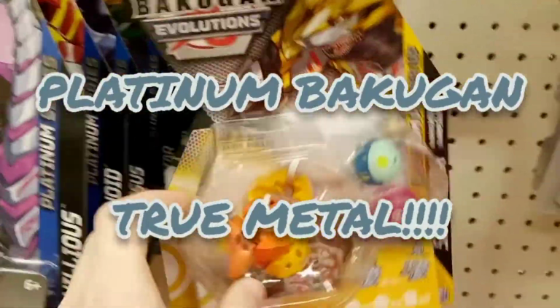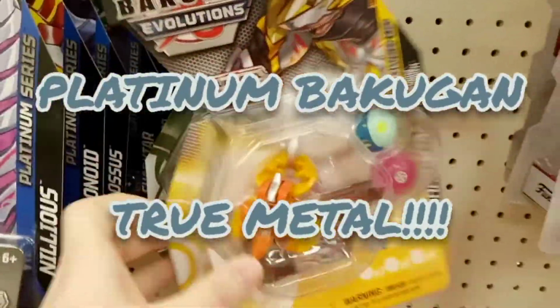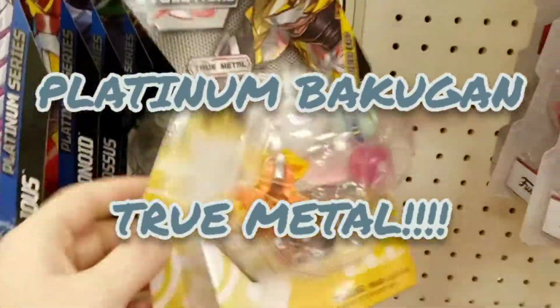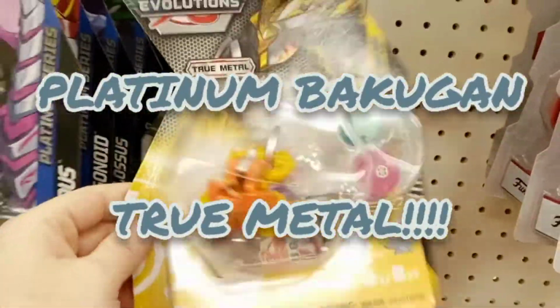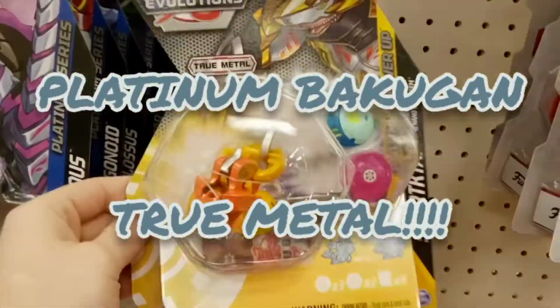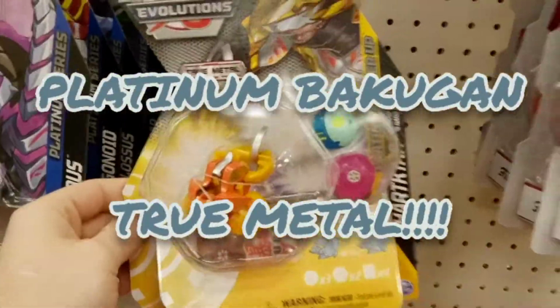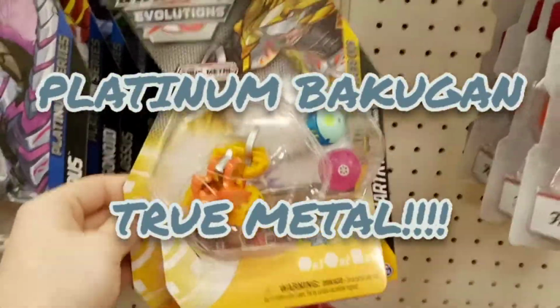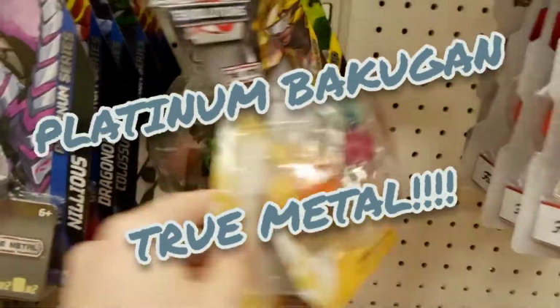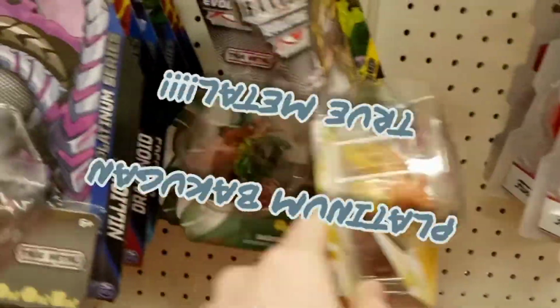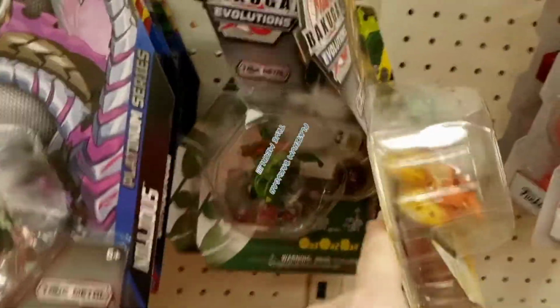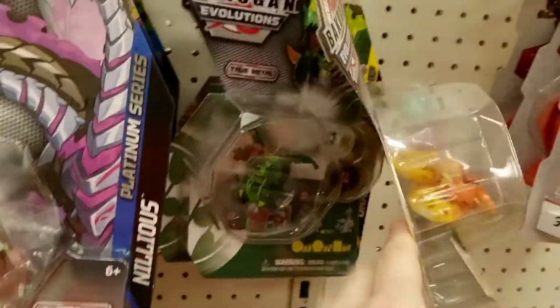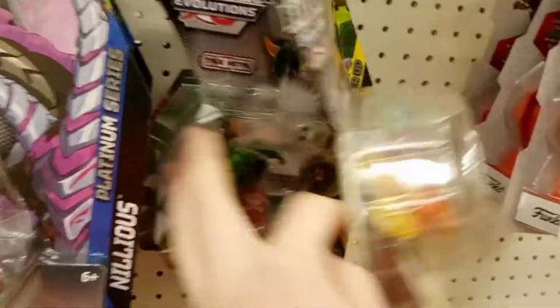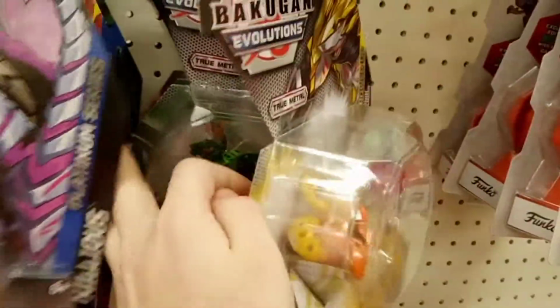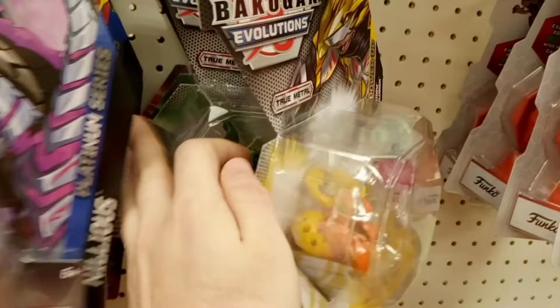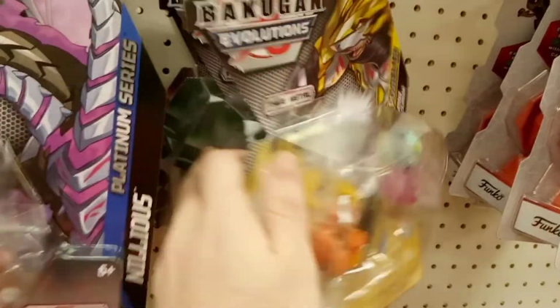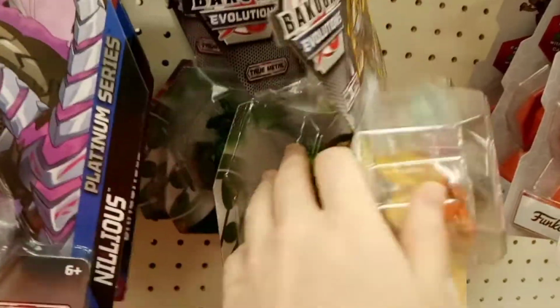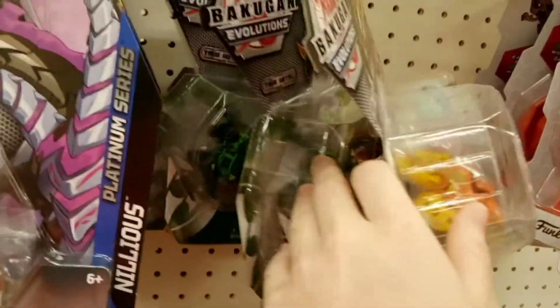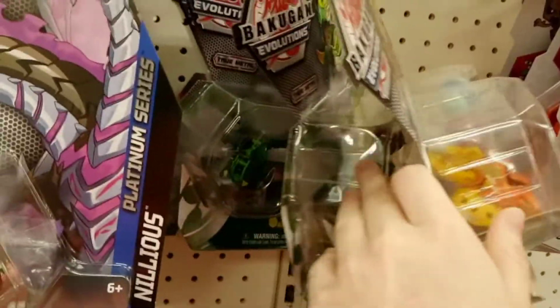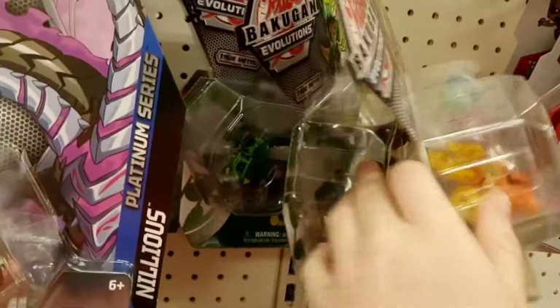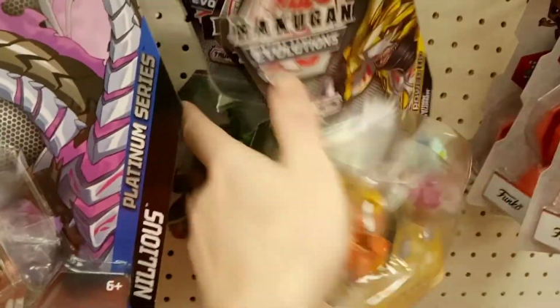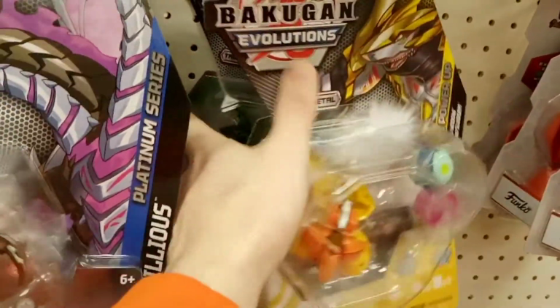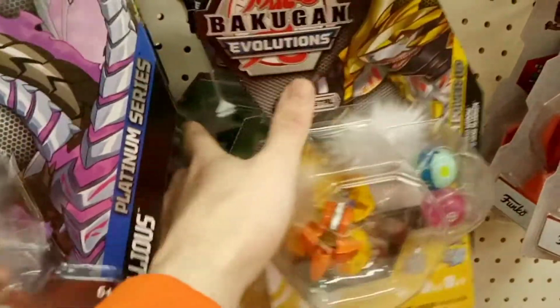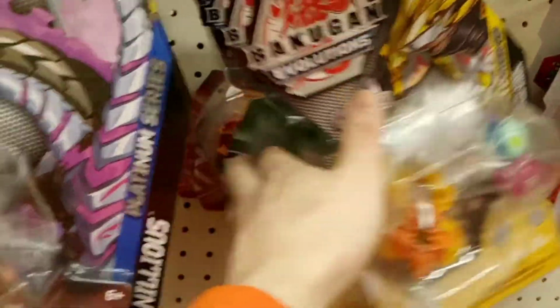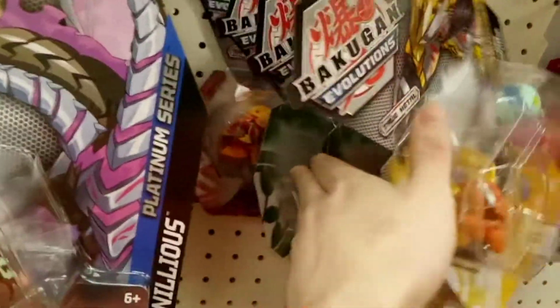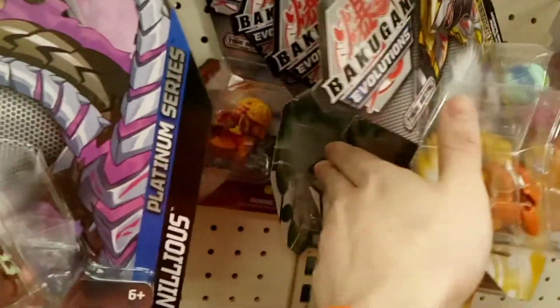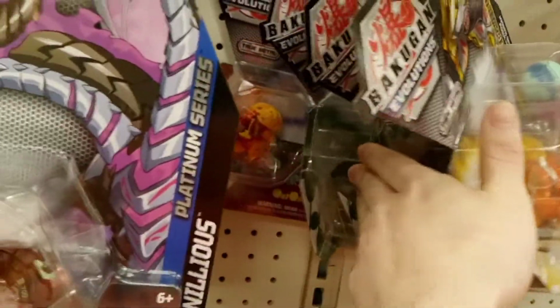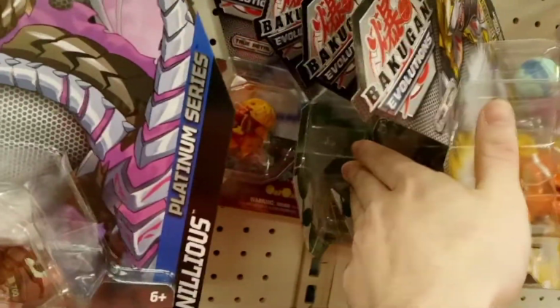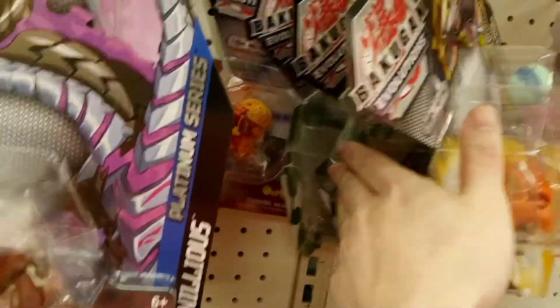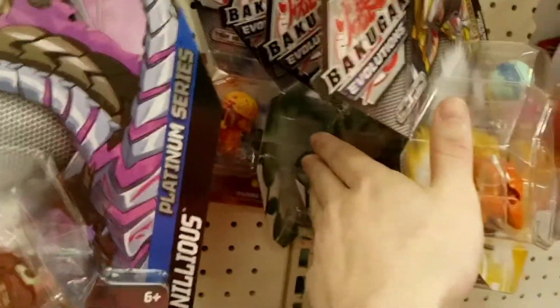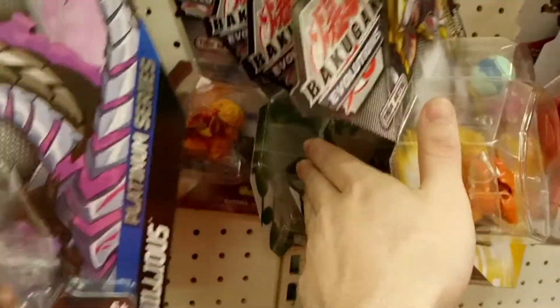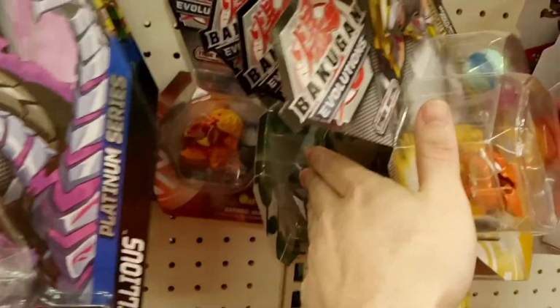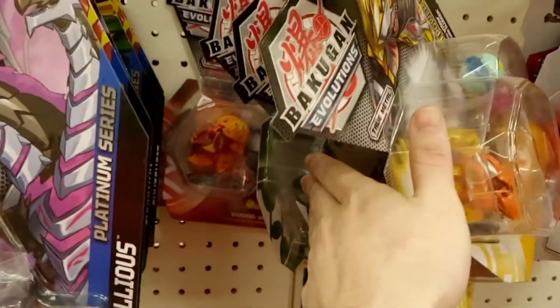We have the power-up packs with the Nanogon. We have Sharktar, another Dragonoid, two of the Ventus Dragonoids, and a Pyros Colossus.